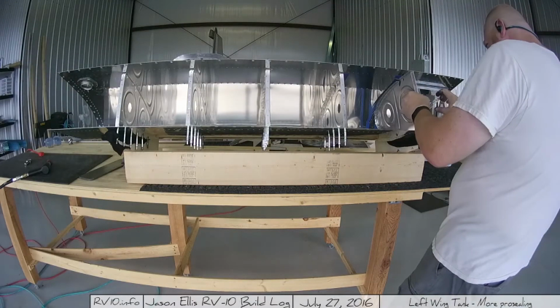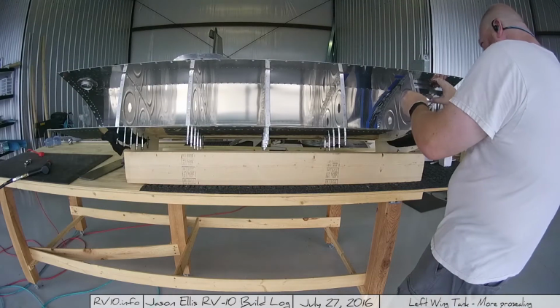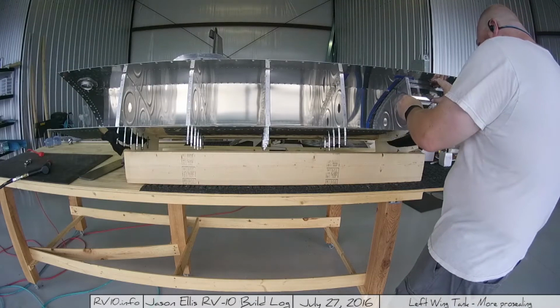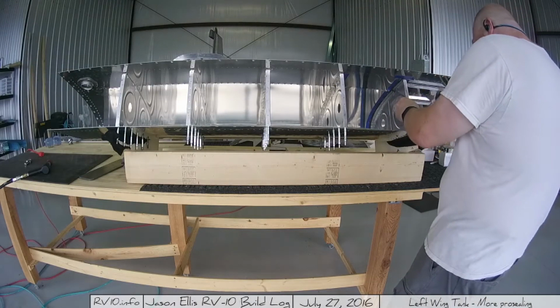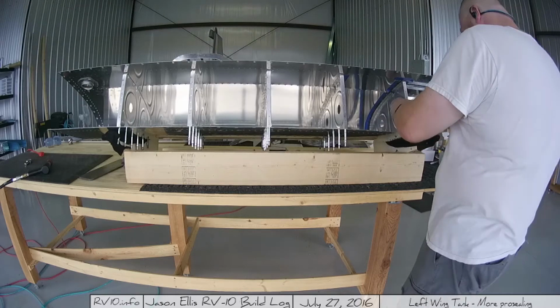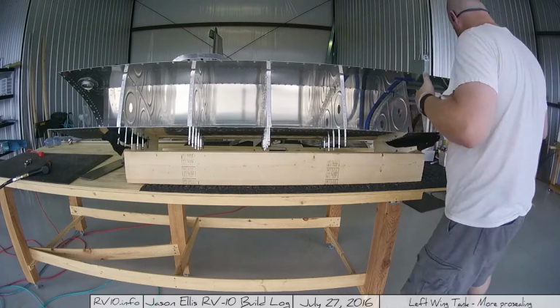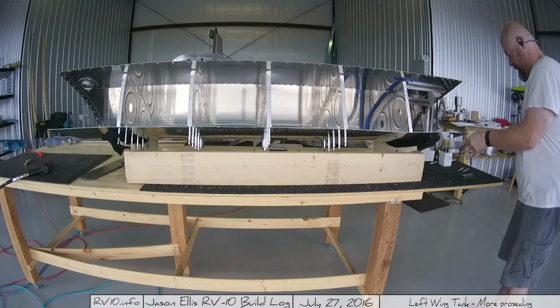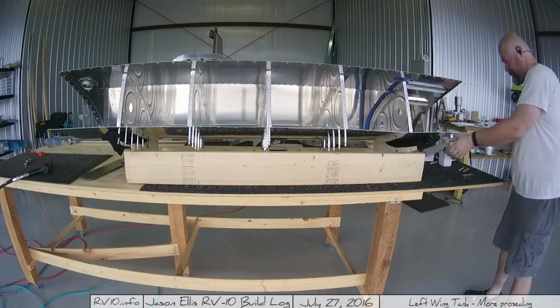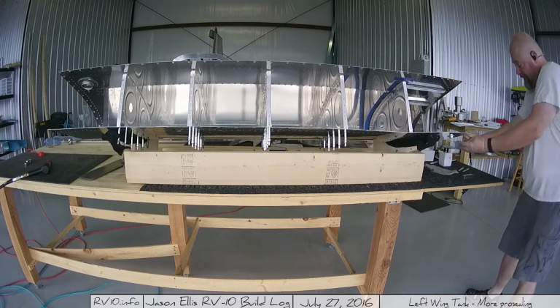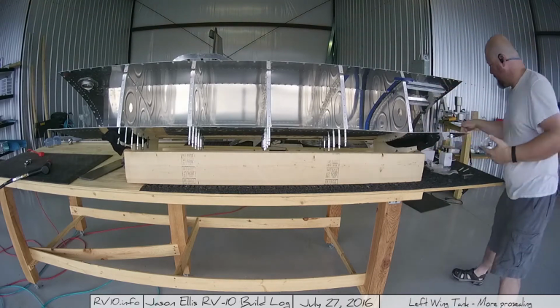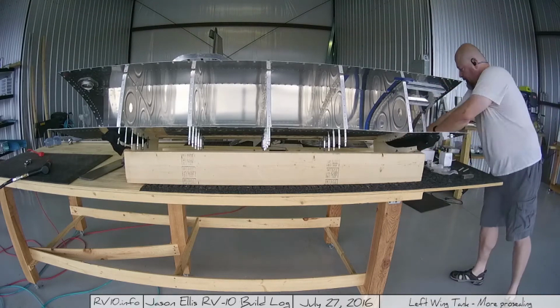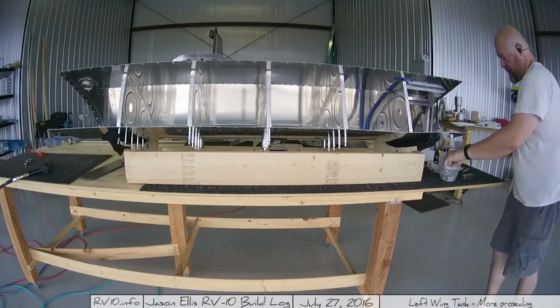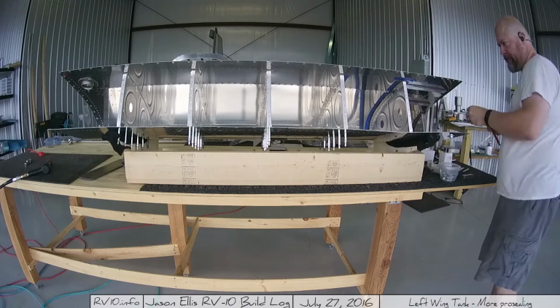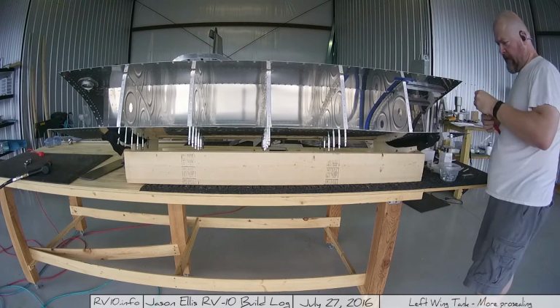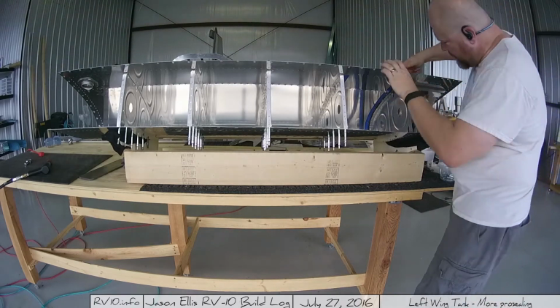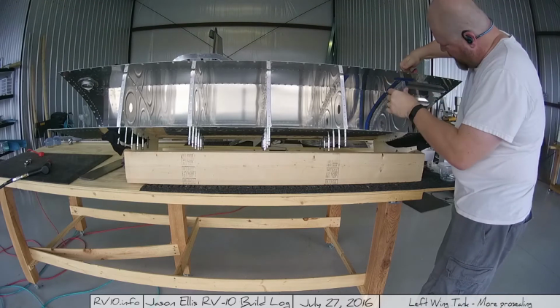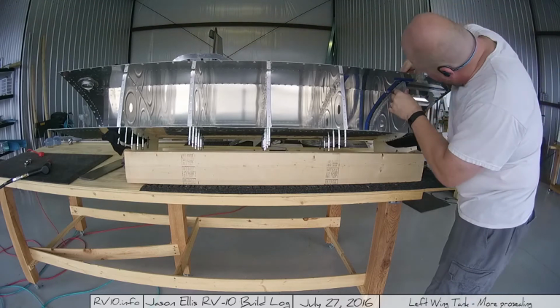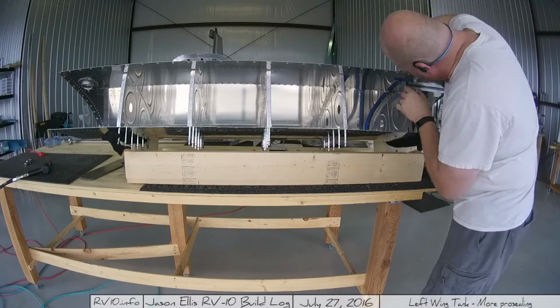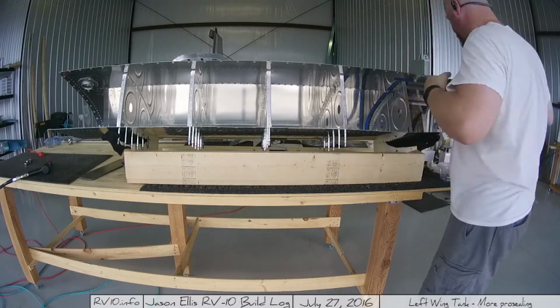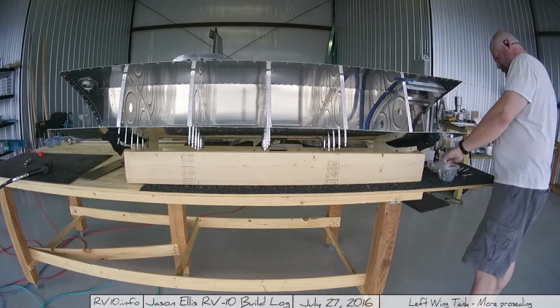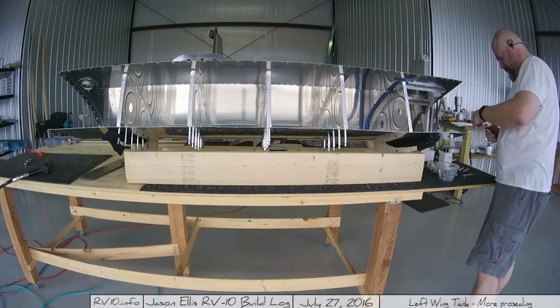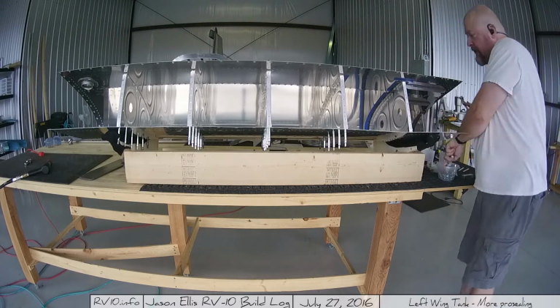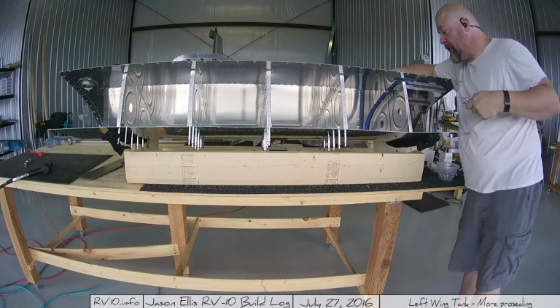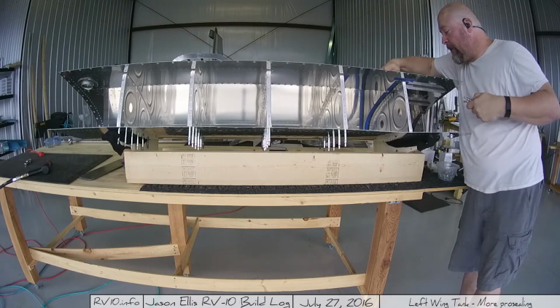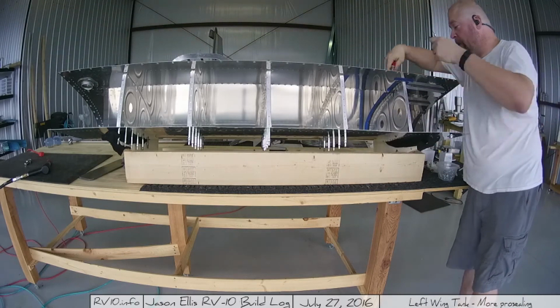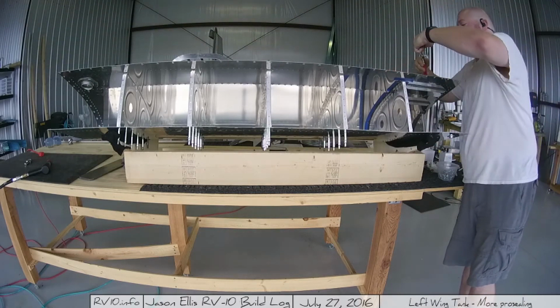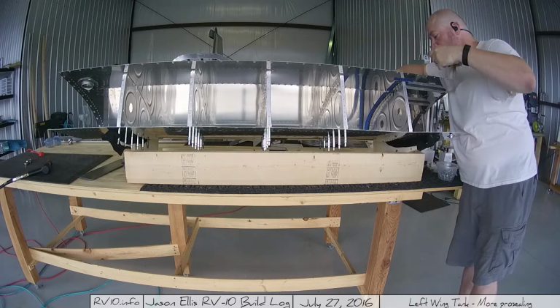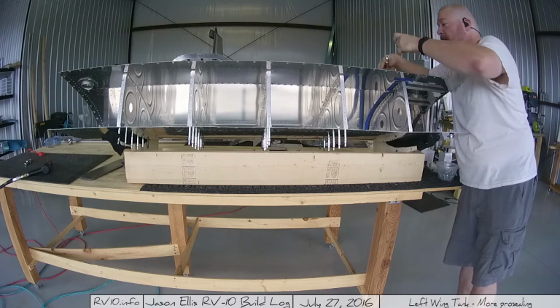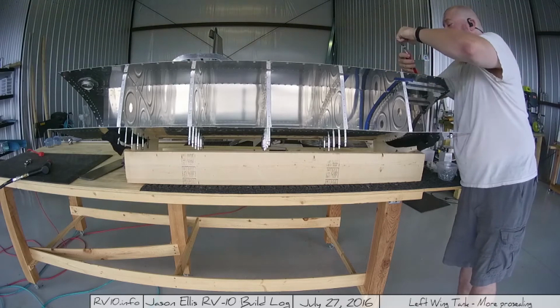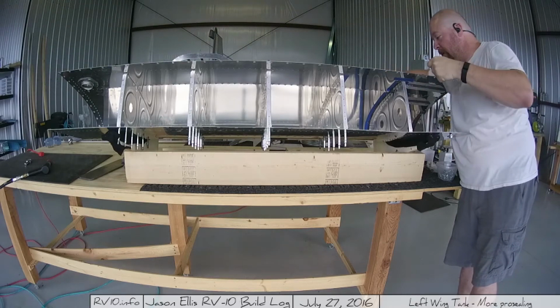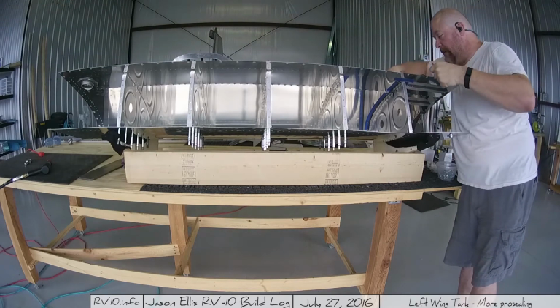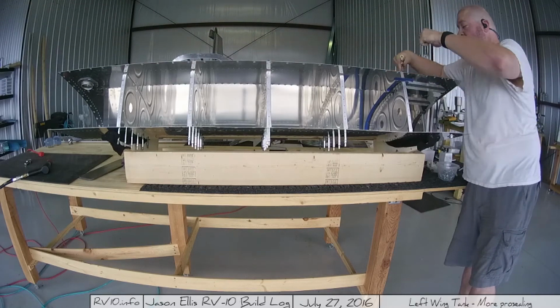For my next trick — installing the rib. We just slide it in, pushing it down into the skin on top of the pro-seal. Now you've got this layer between the skins of pro-seal.